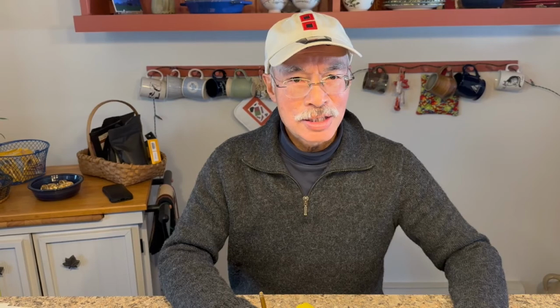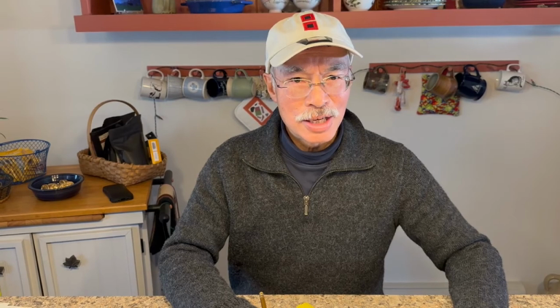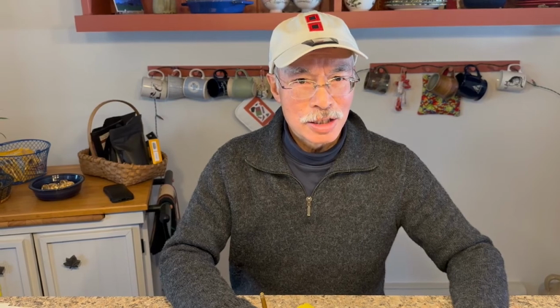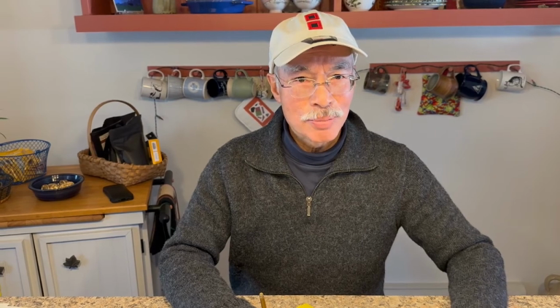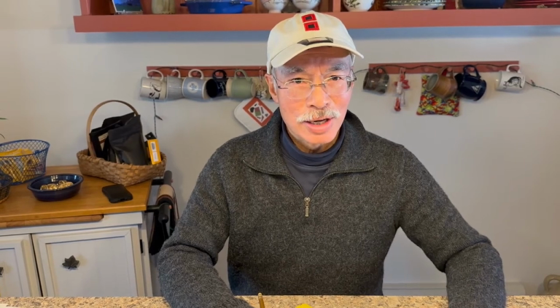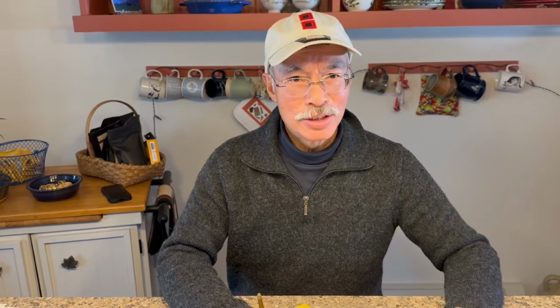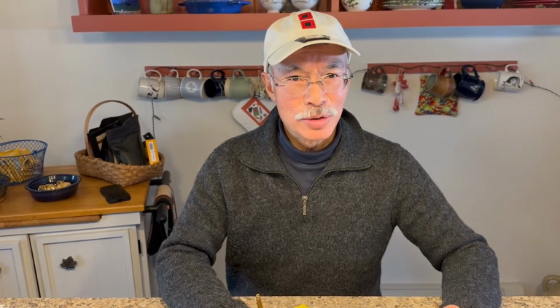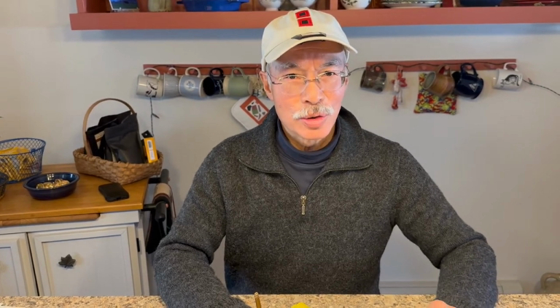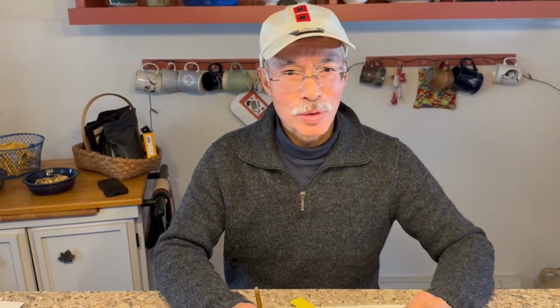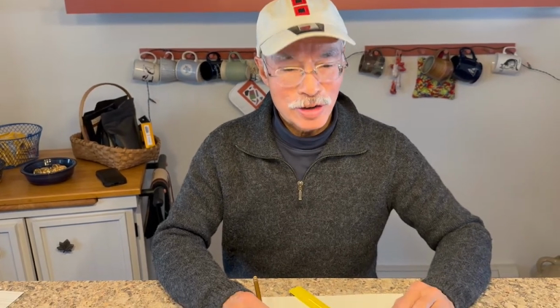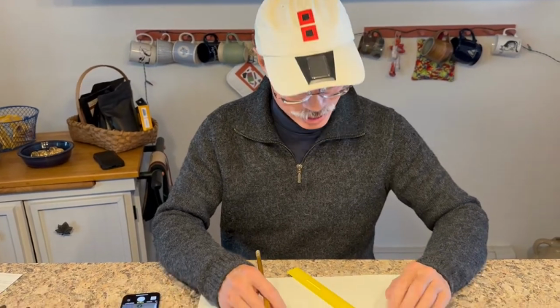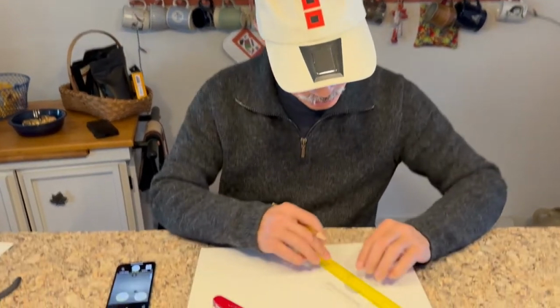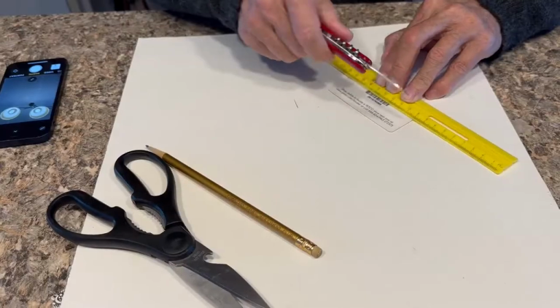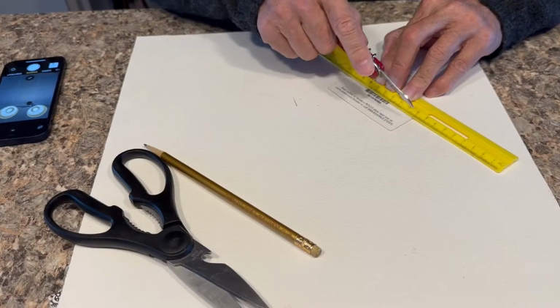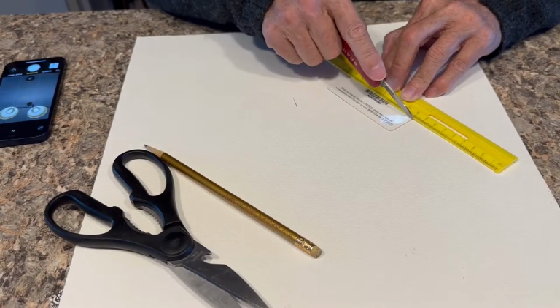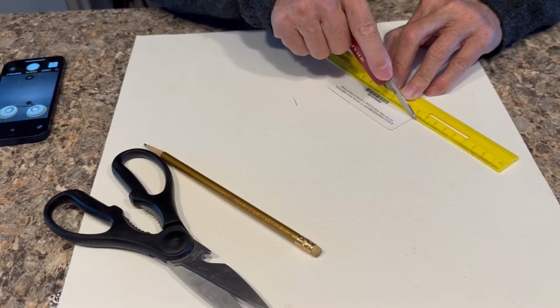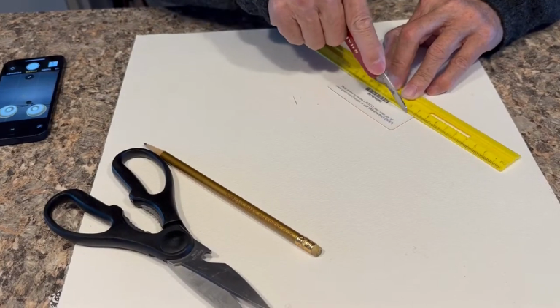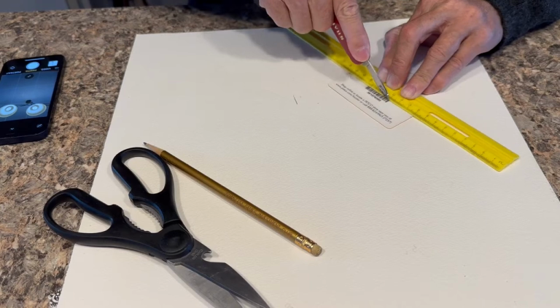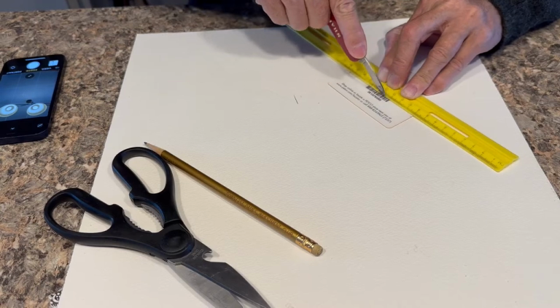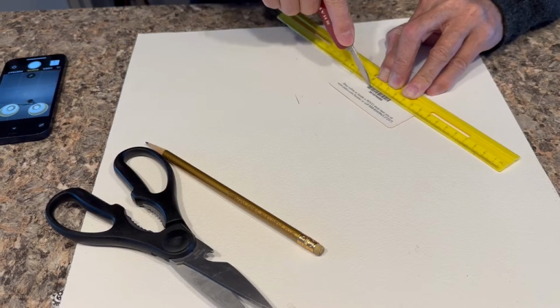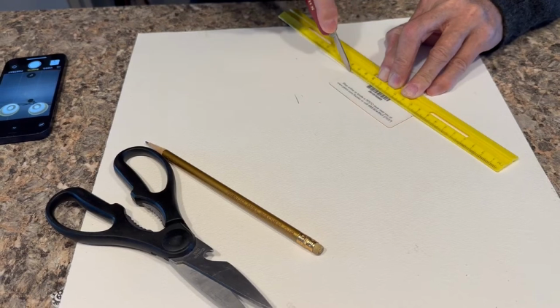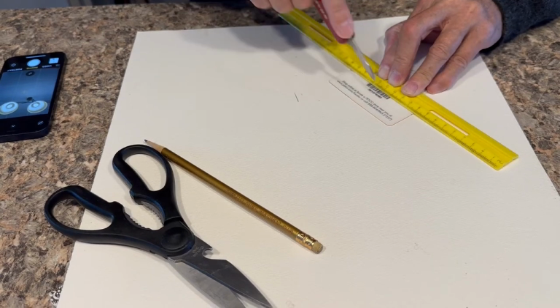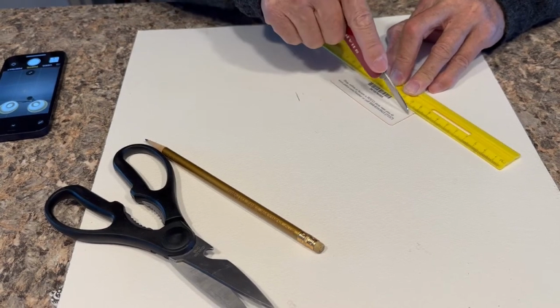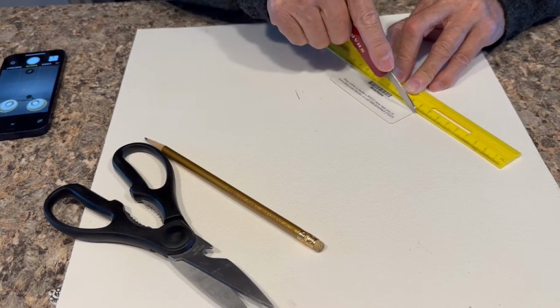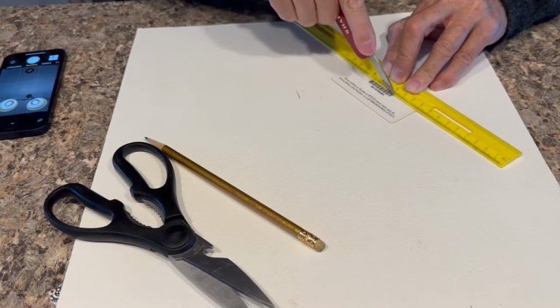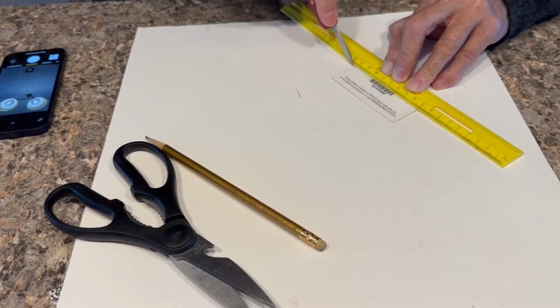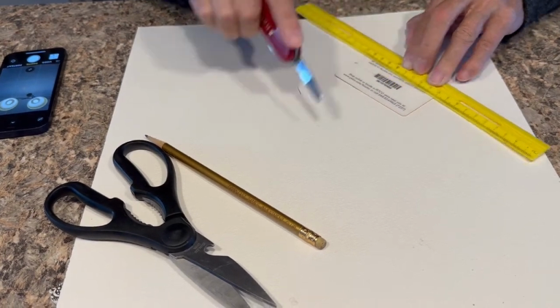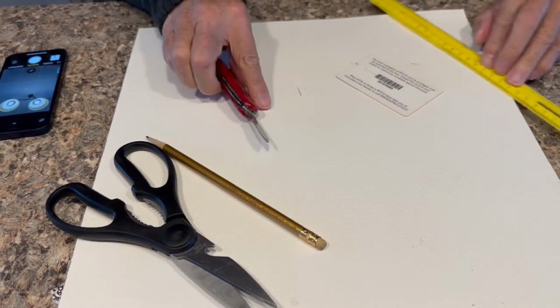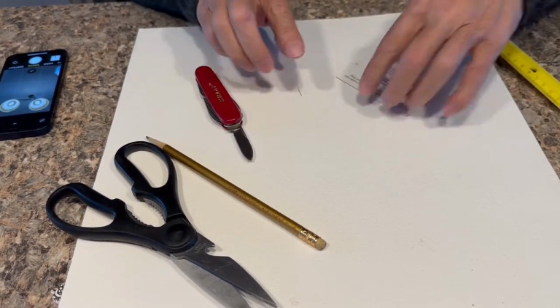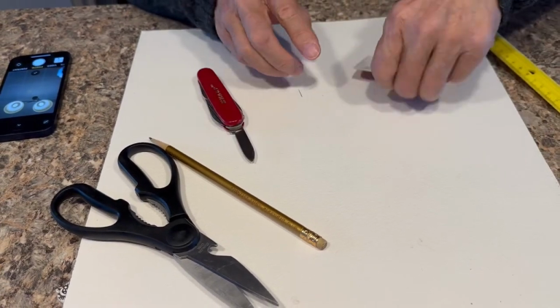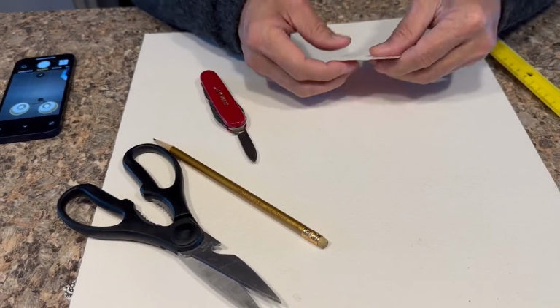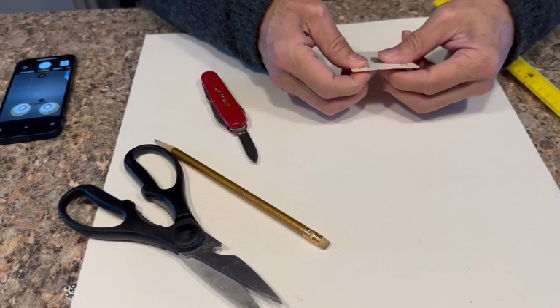Let's make a tripod using an old credit card. We don't want to cut through it — we're just going to score it so that it will be easy to fold.